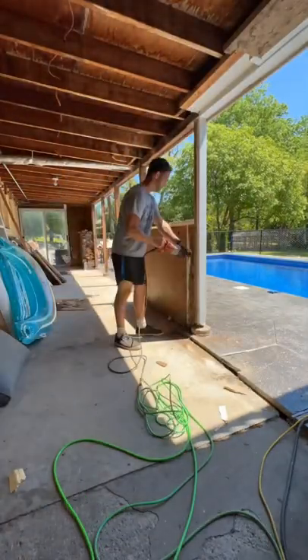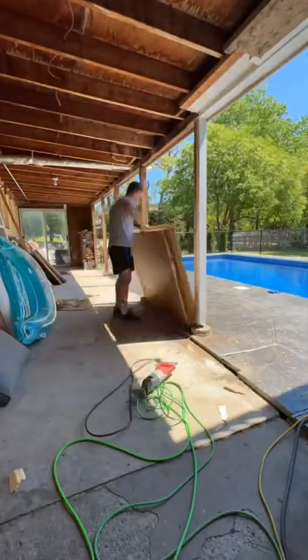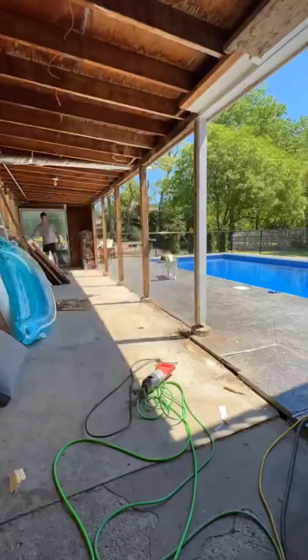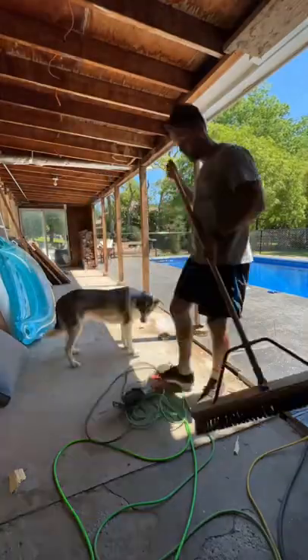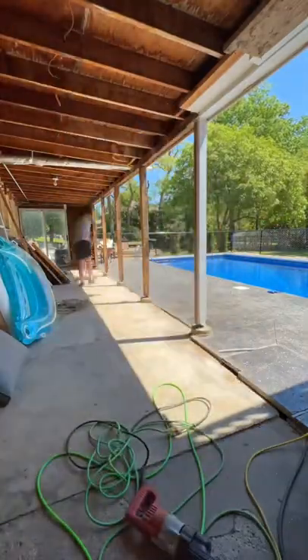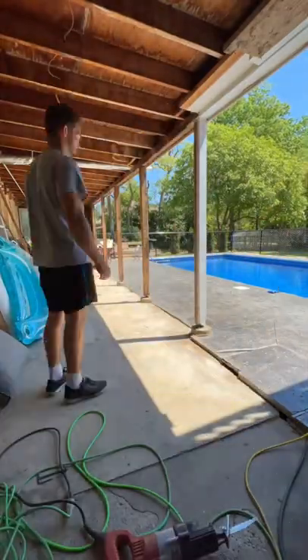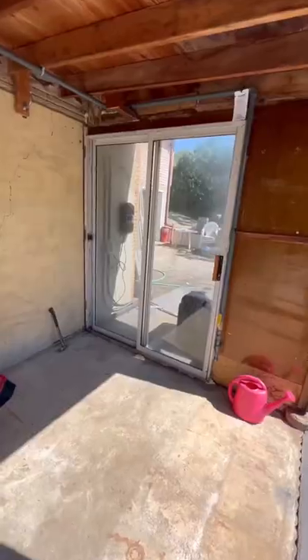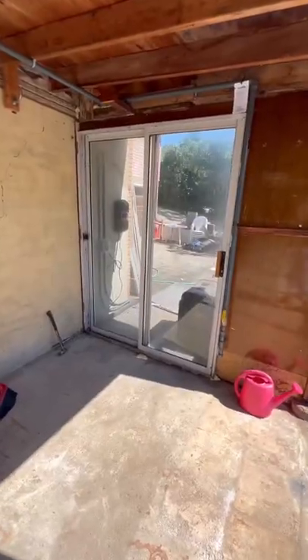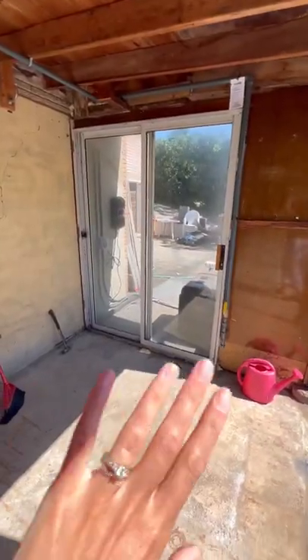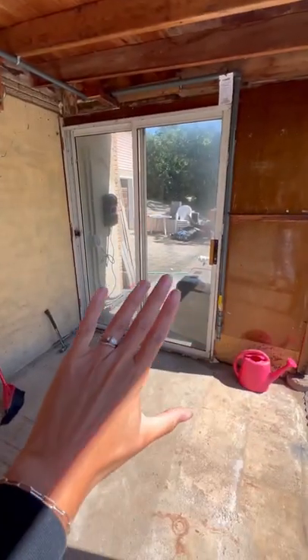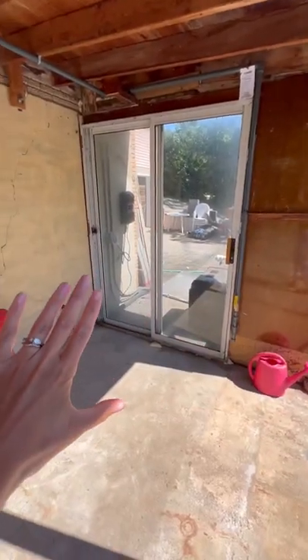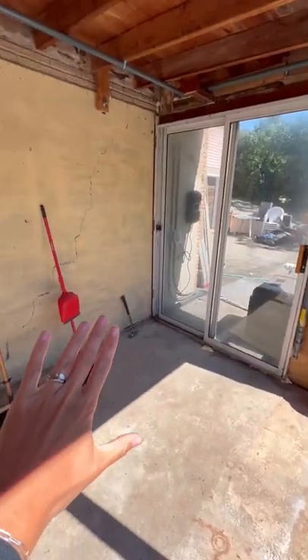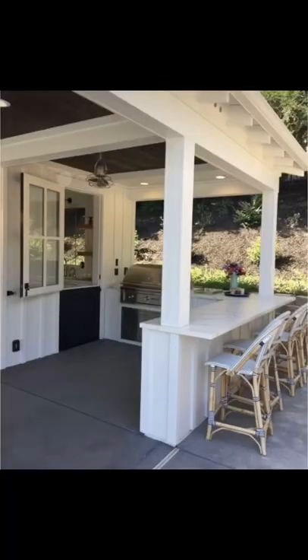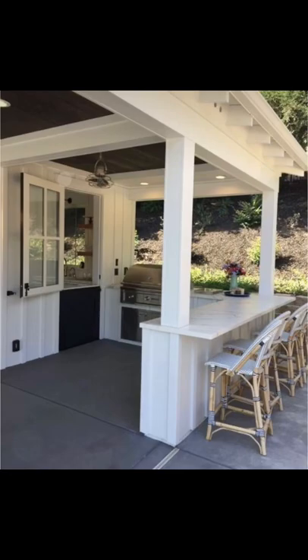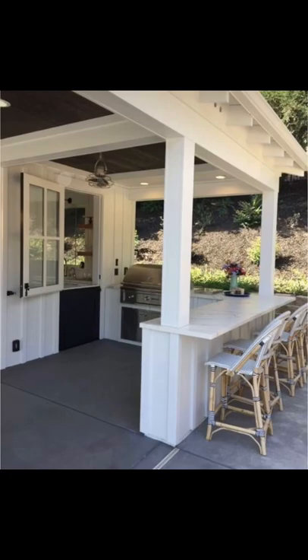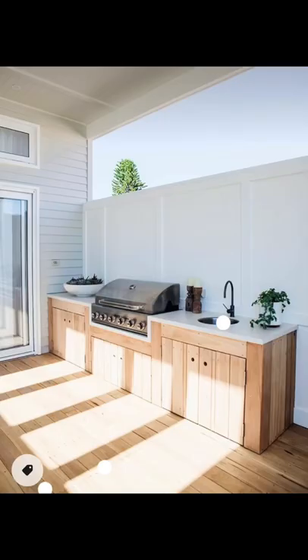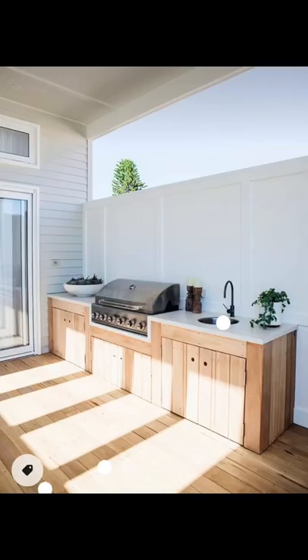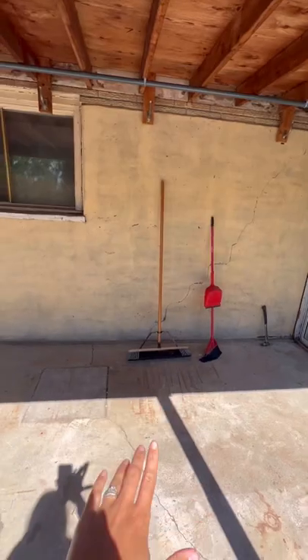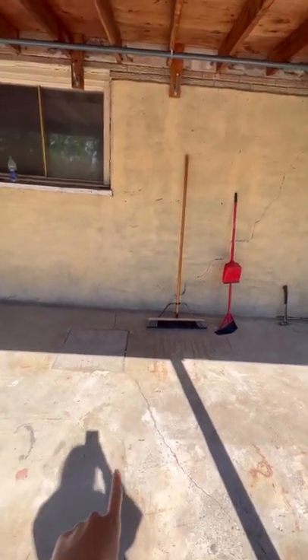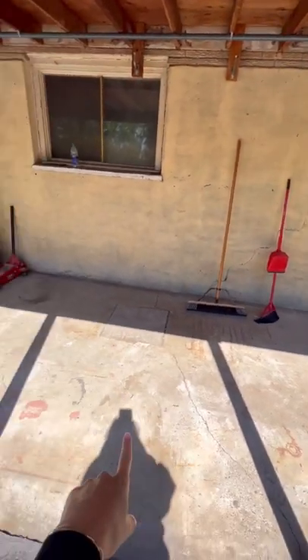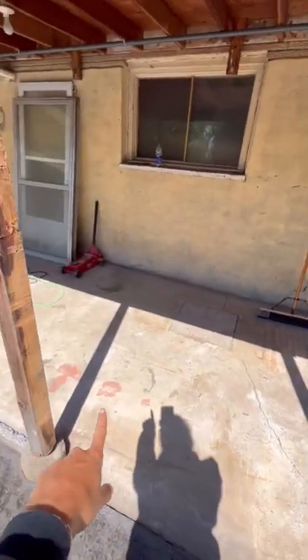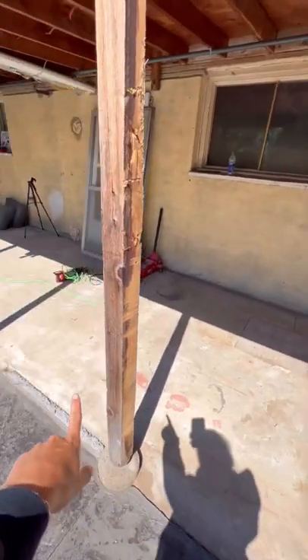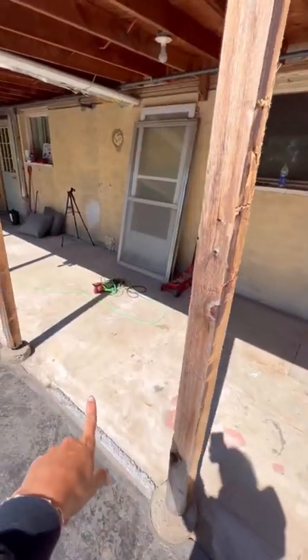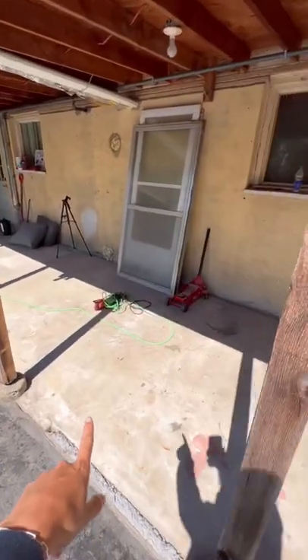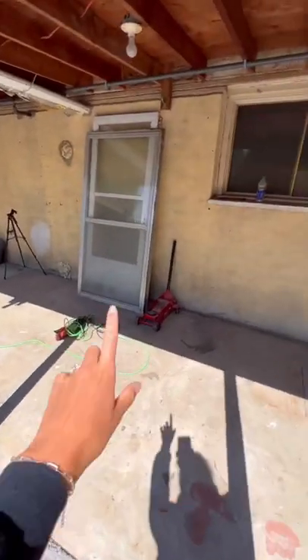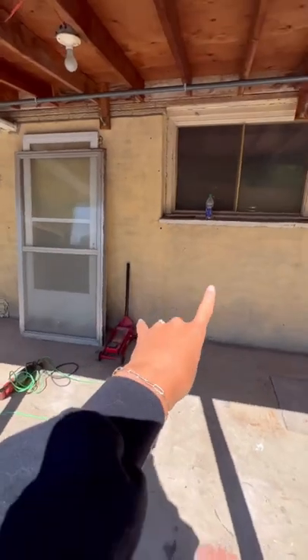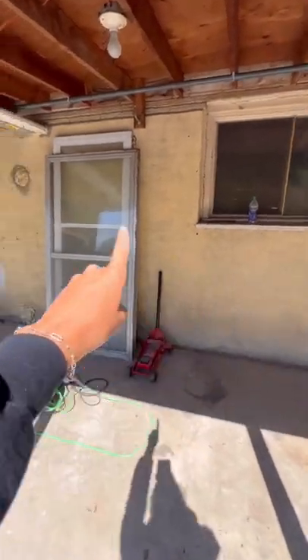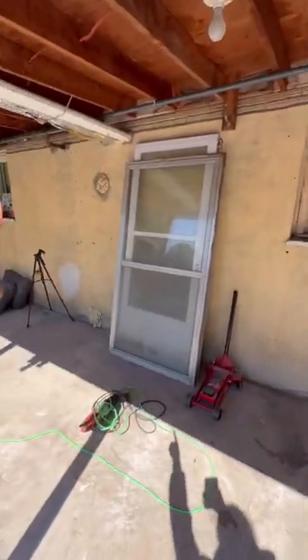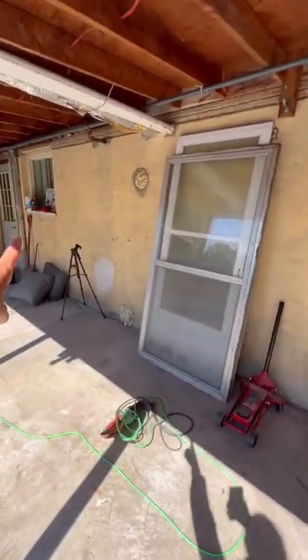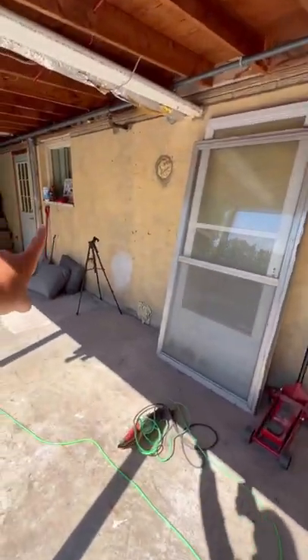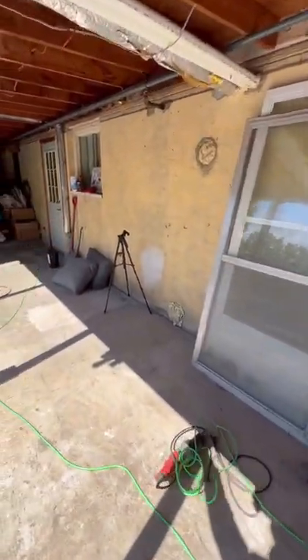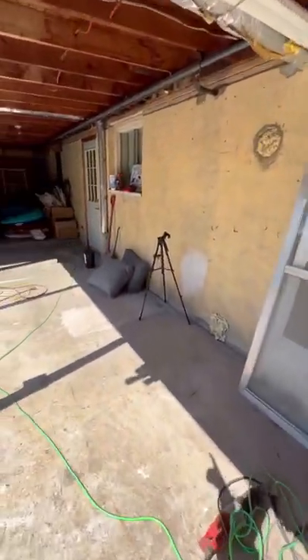As it stands right now, we want to close in this door and make it into an outdoor kitchen with a little island peninsula. We'll change out the windows, add some flooring, and I thought it would be so fun to put a projector screen there so we can watch movies while we're in the pool.